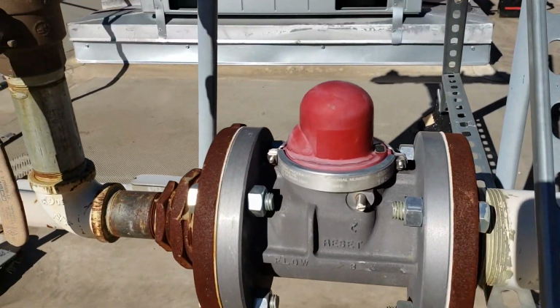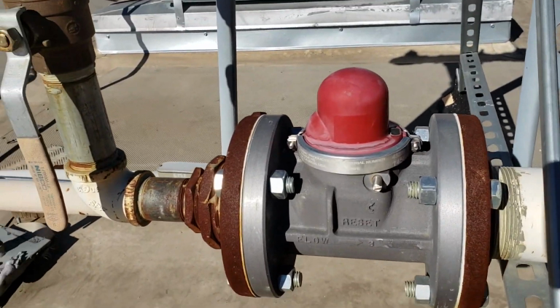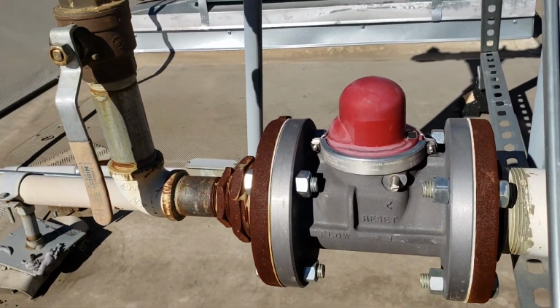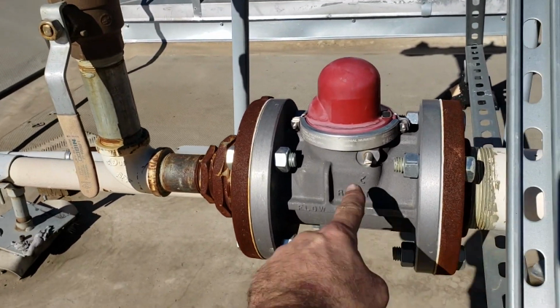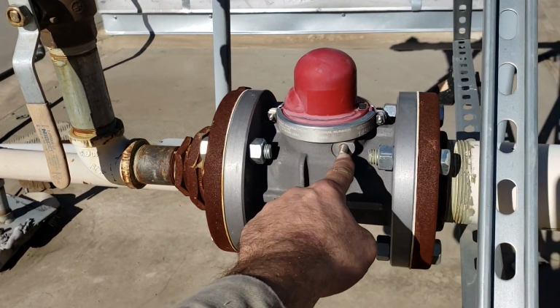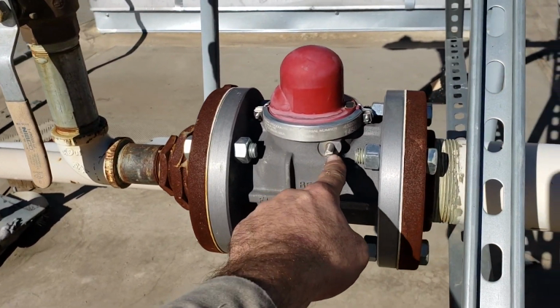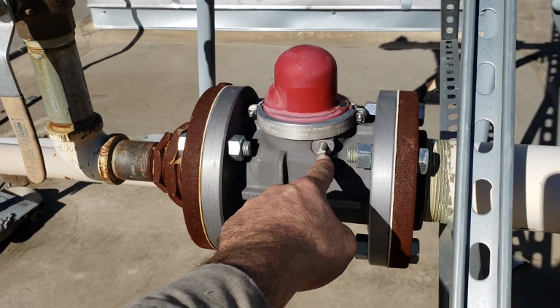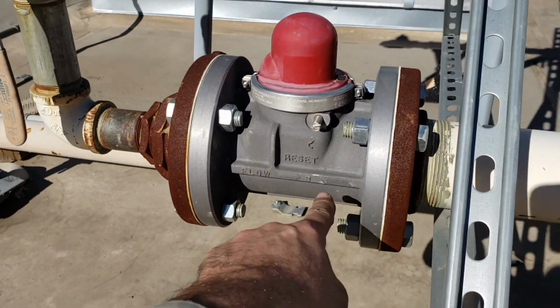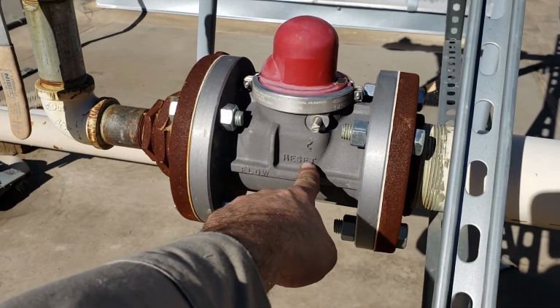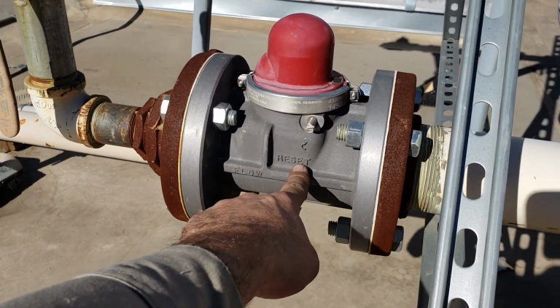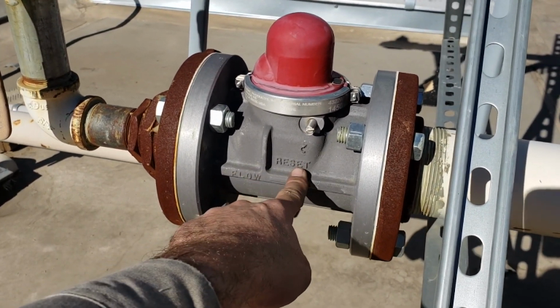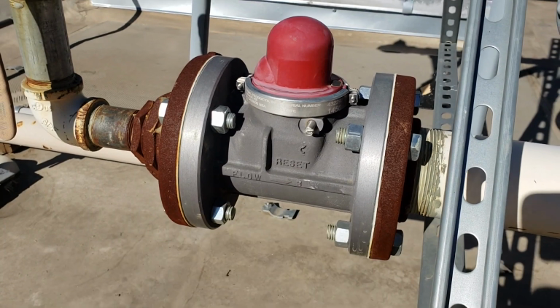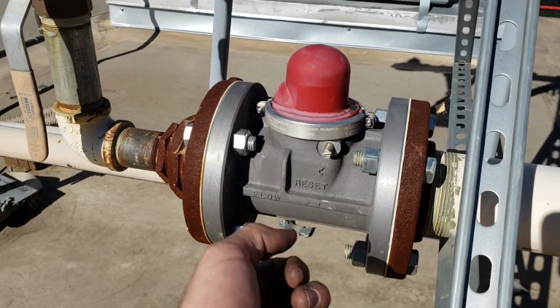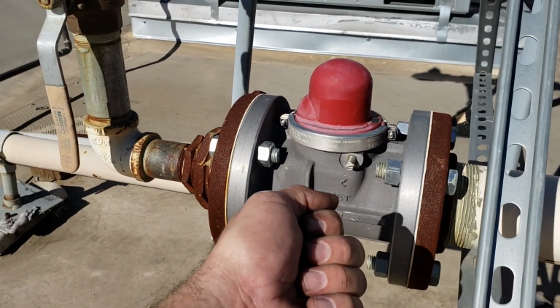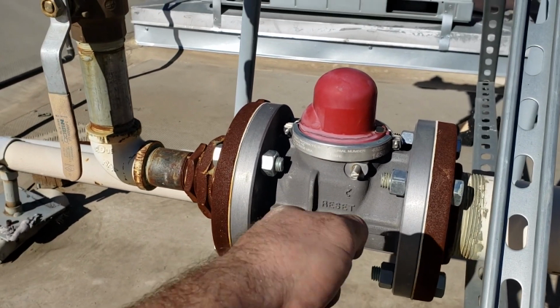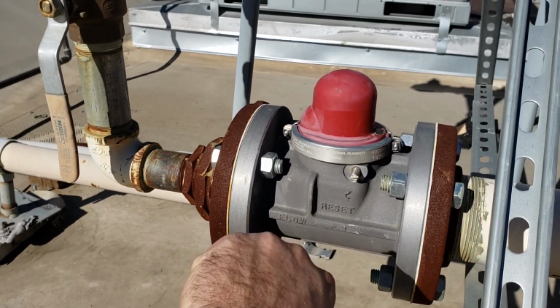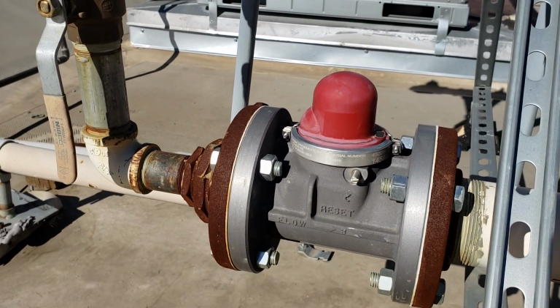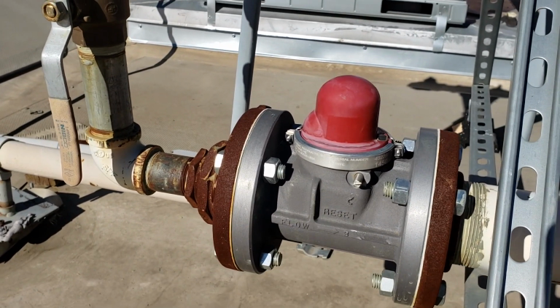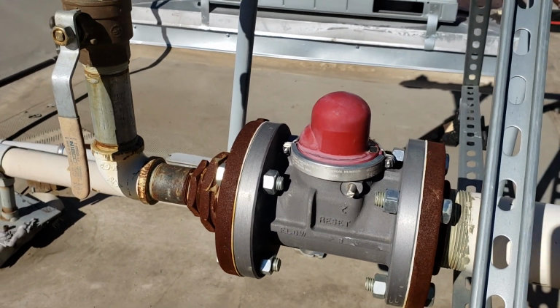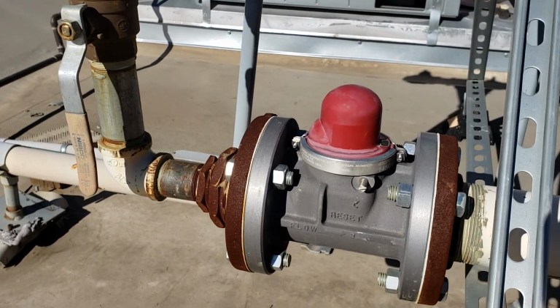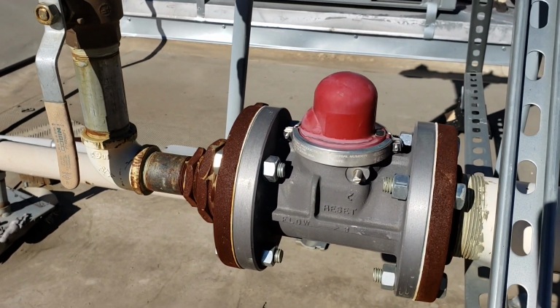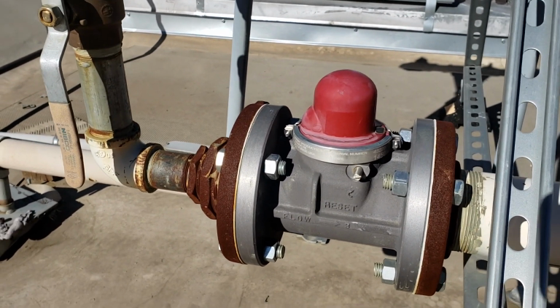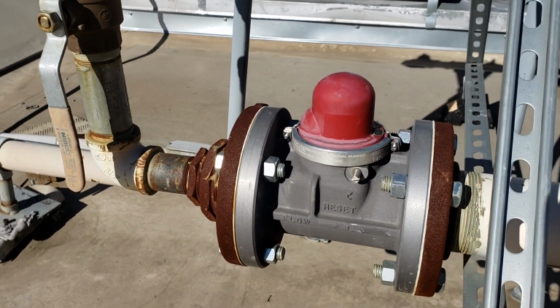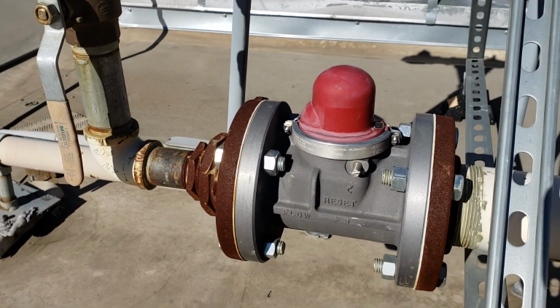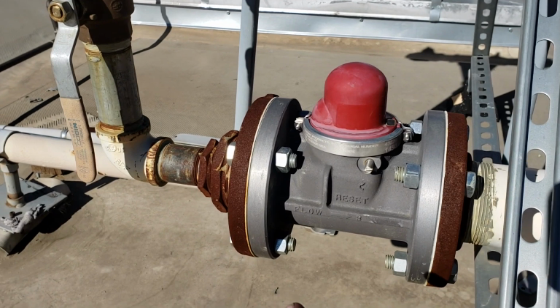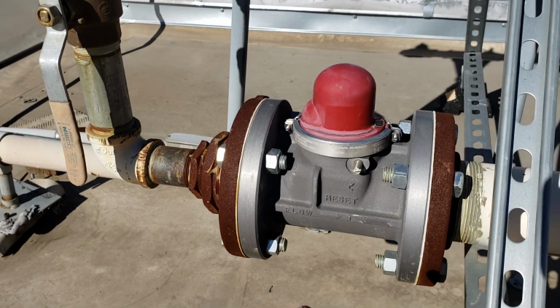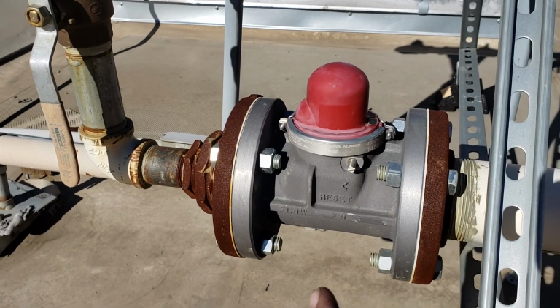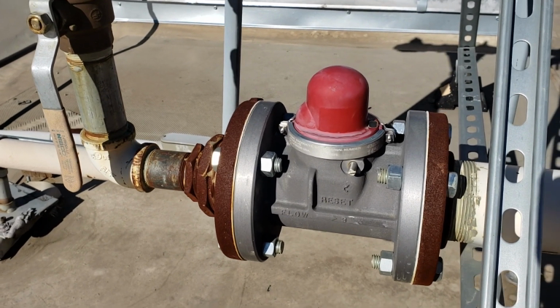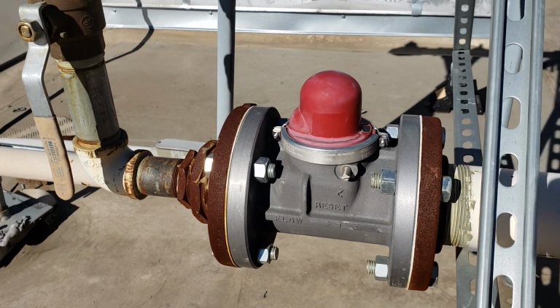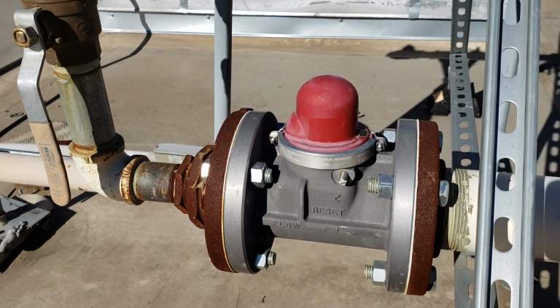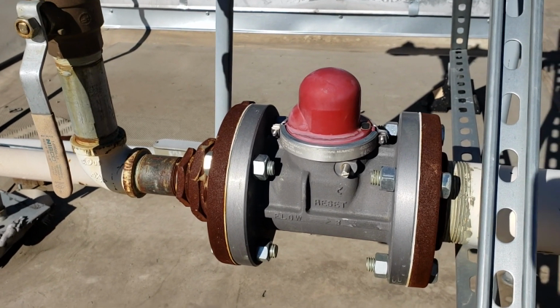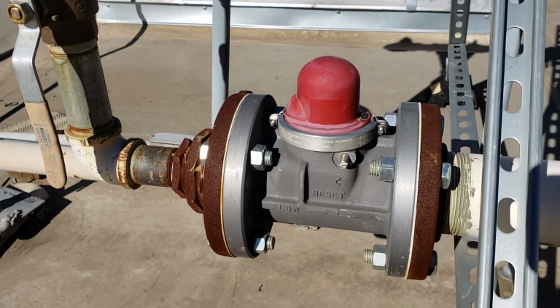Right on this device is a reset button — it says reset right here. I turned it all the way to the right and all of a sudden you heard the gas actuate through. So this thing is a vibration-sensitive shutoff valve.